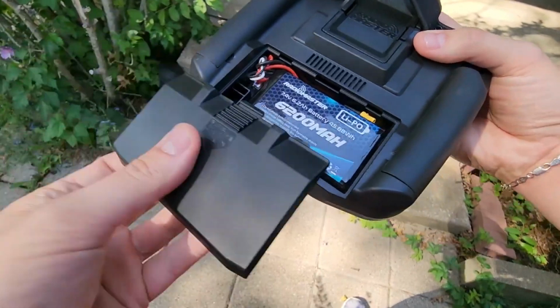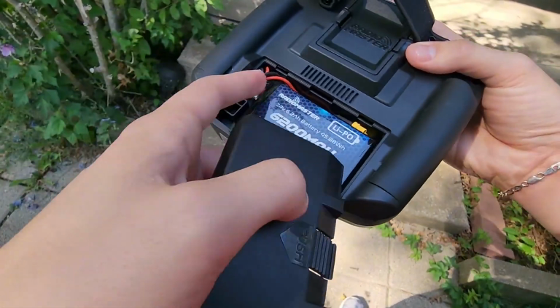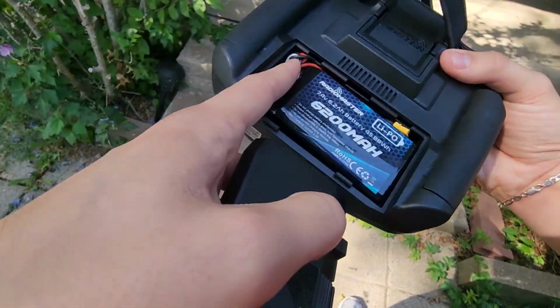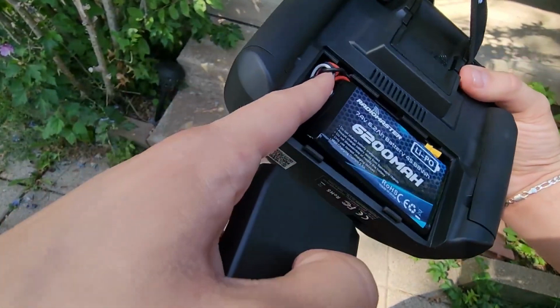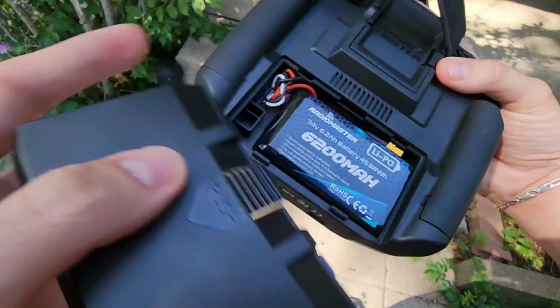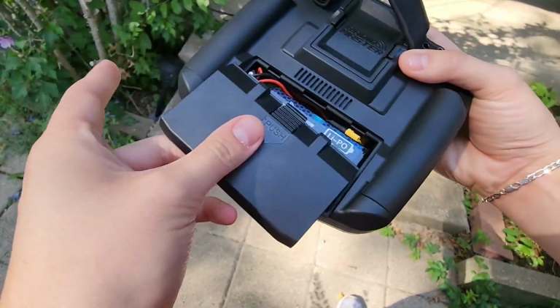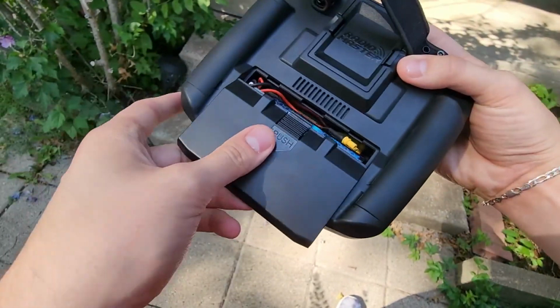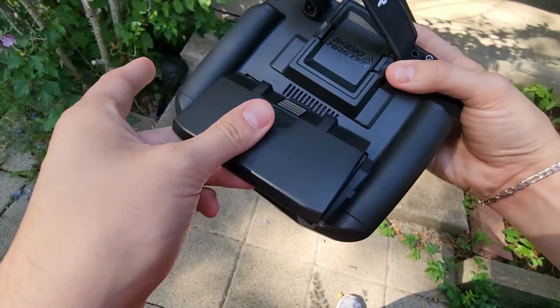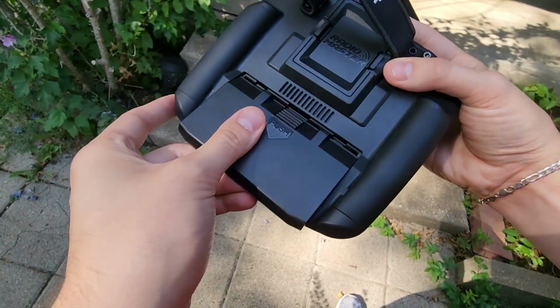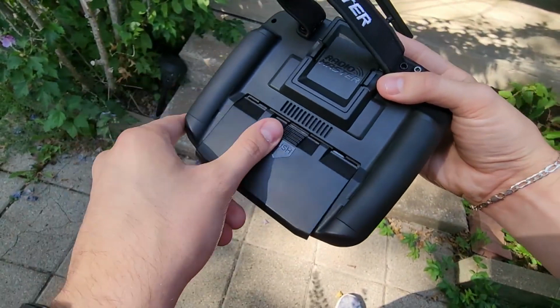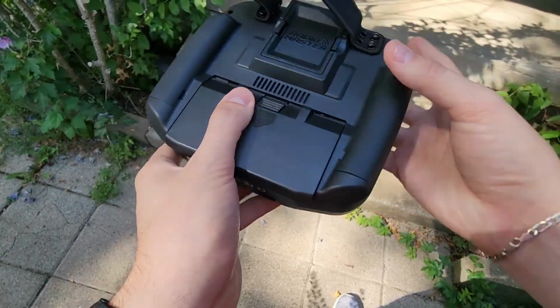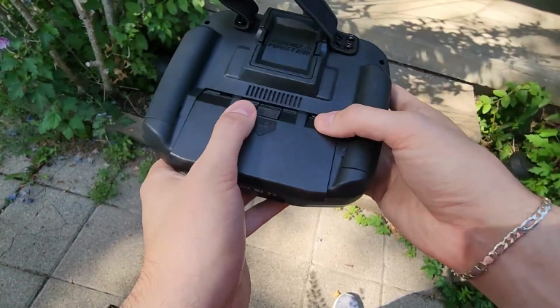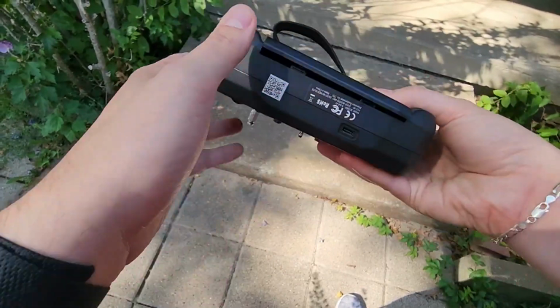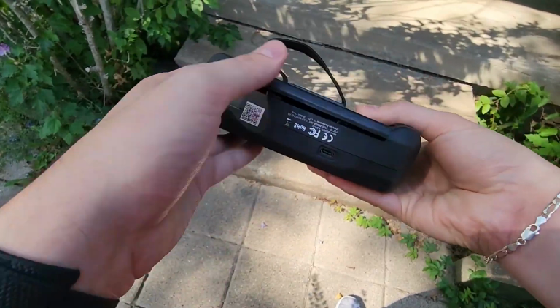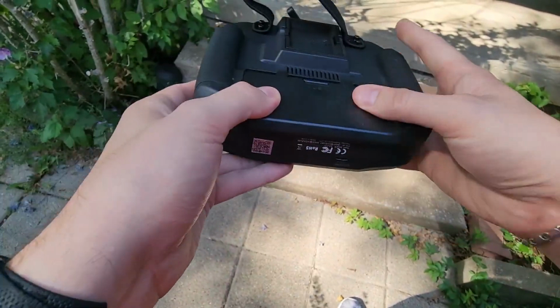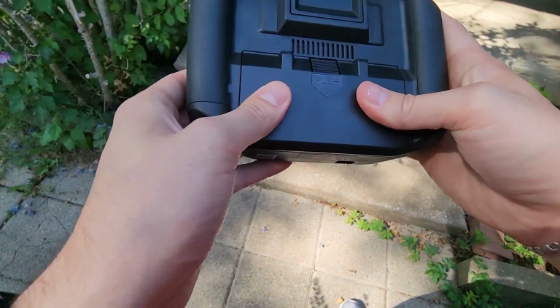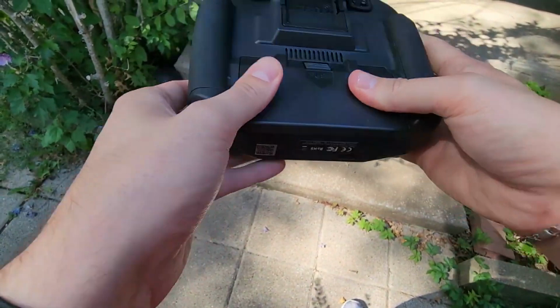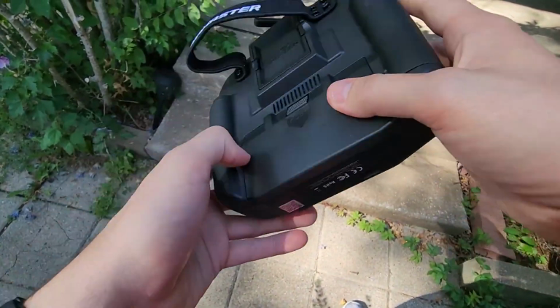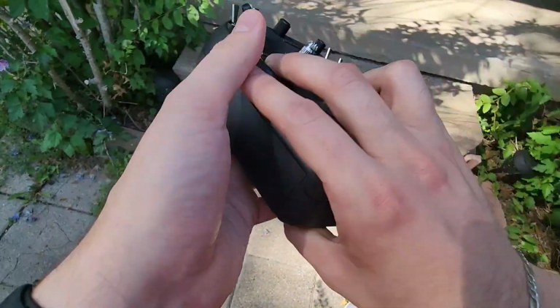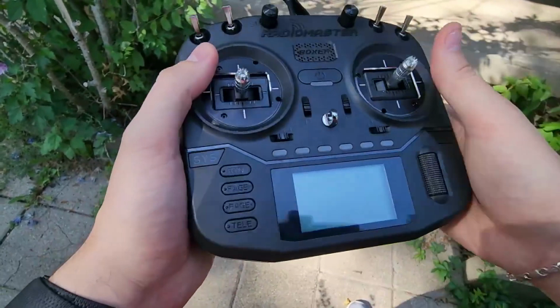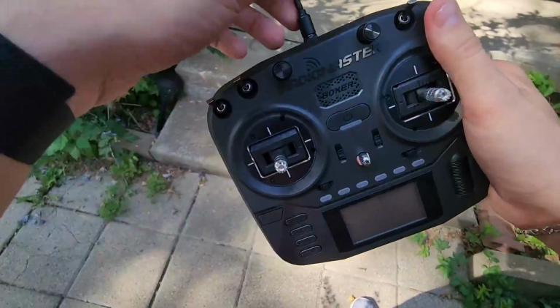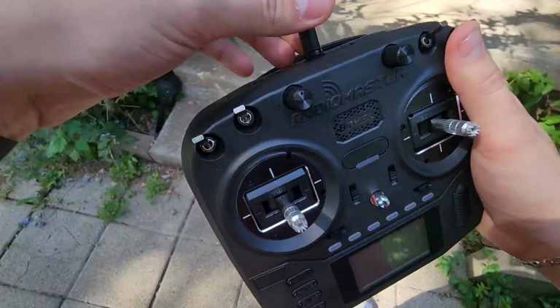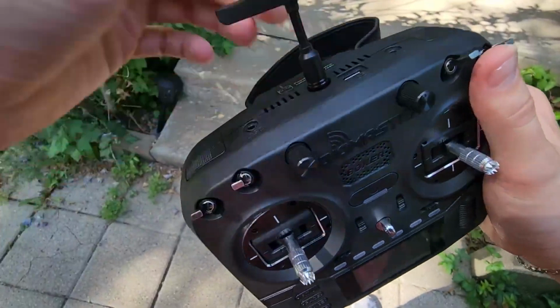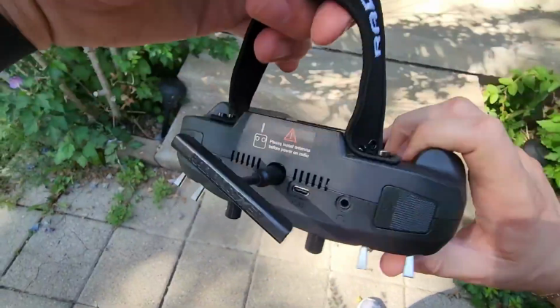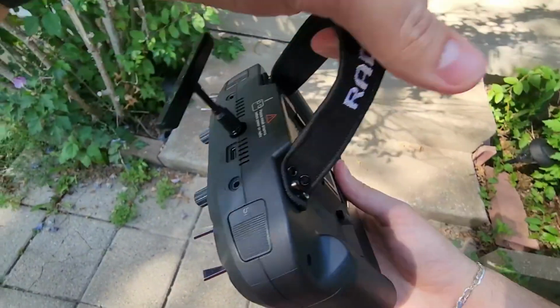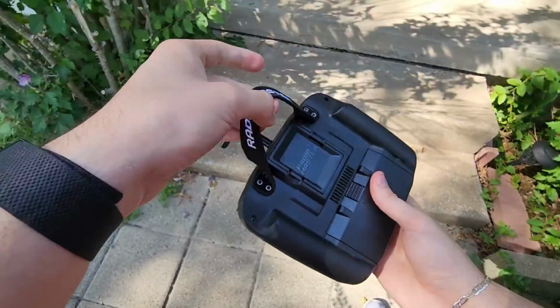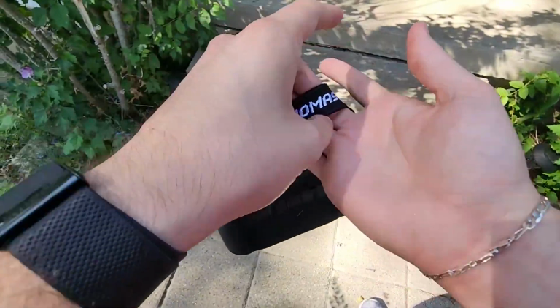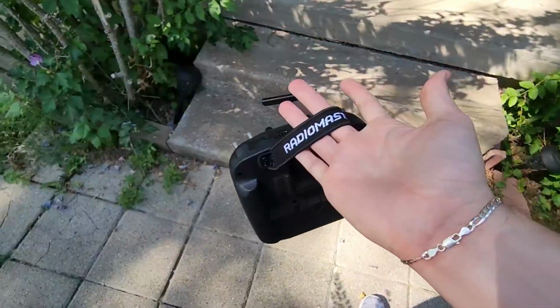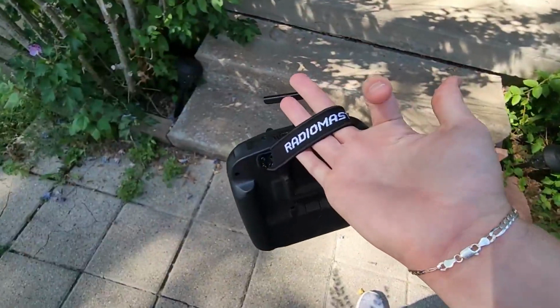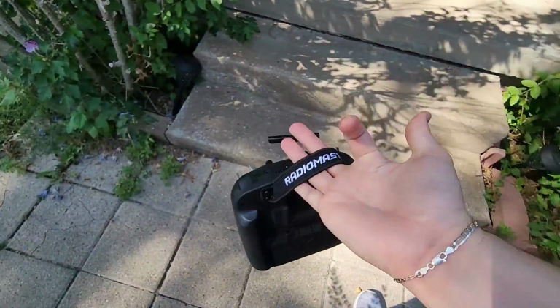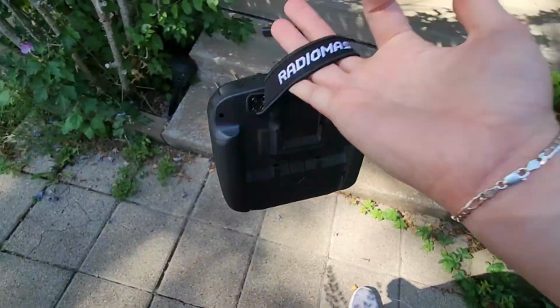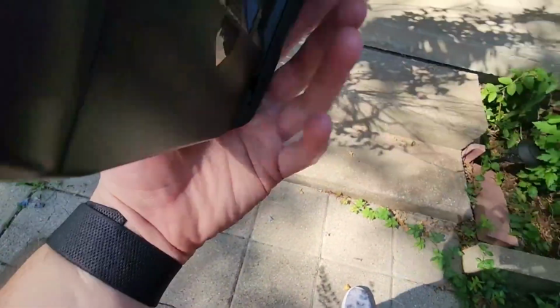As far as putting it in, it just clicks in right there — no big deal, normal stuff. Then you put these little clips, line them up right here, you have two on the back, squish it down and push up, and just like that you're good to go. Antenna at the top, and you do have this strap on the back that you can use to carry it around — it does say Radiomaster. Very easy.